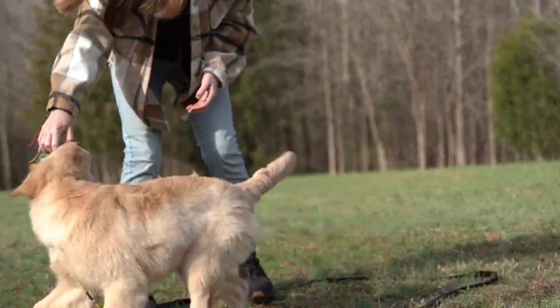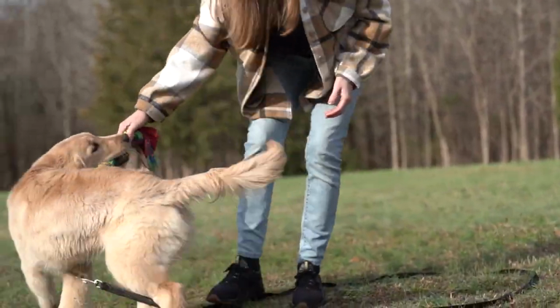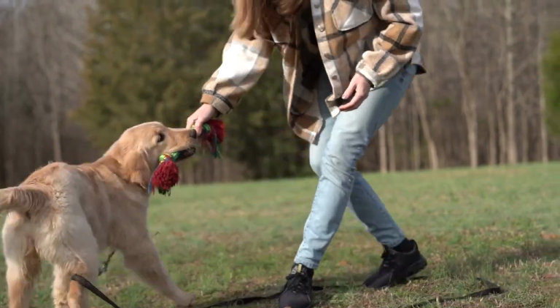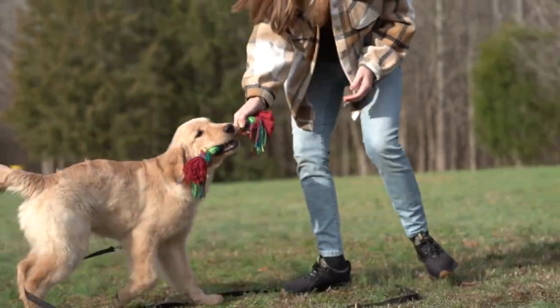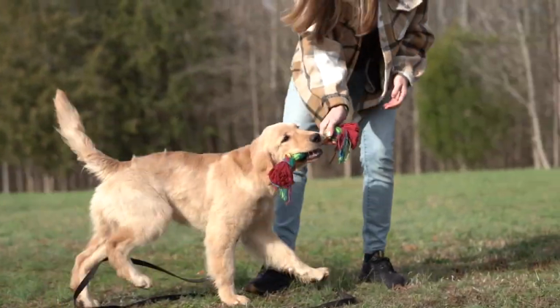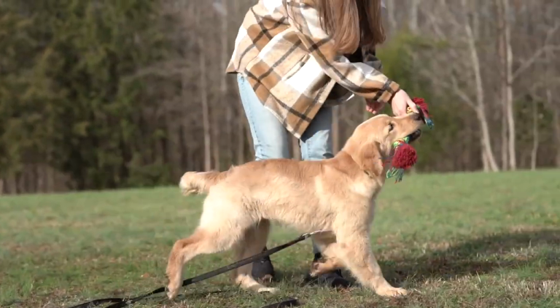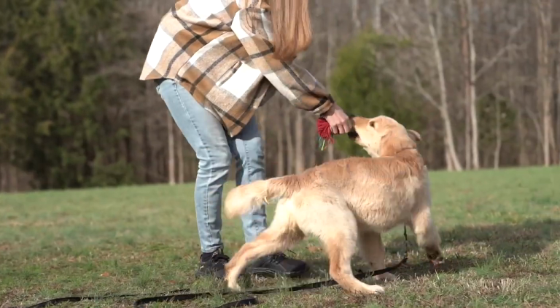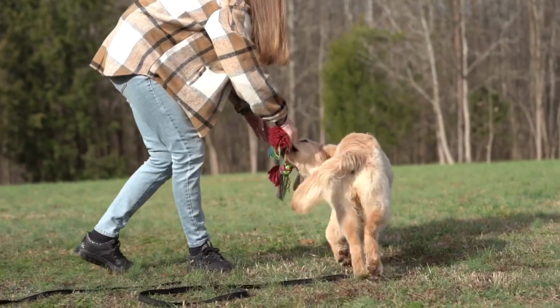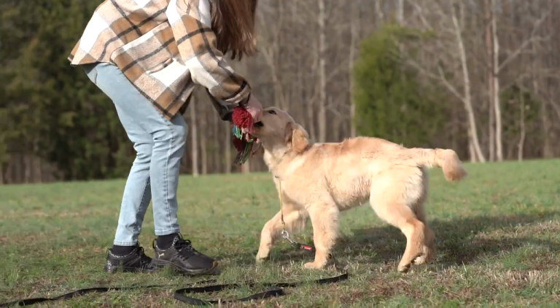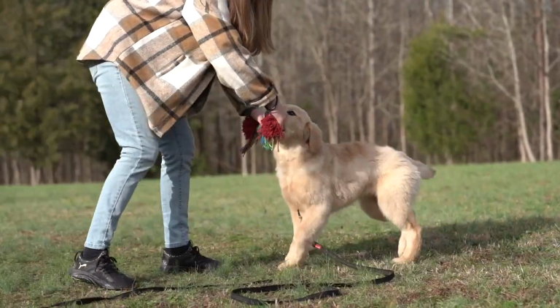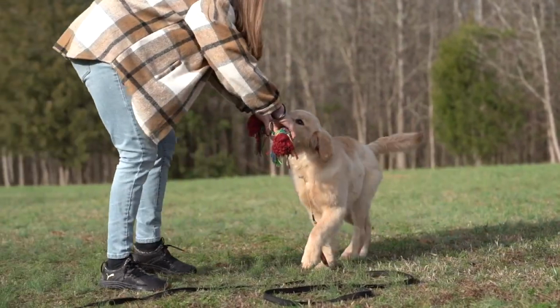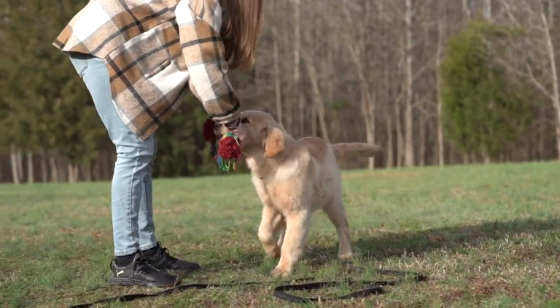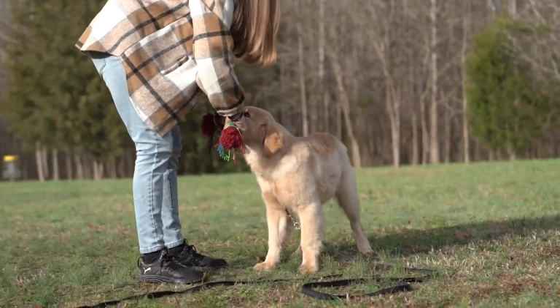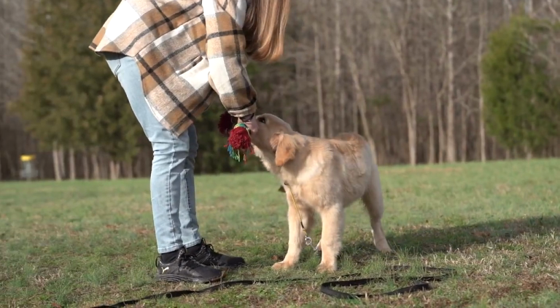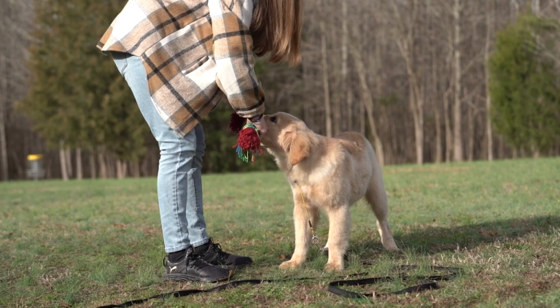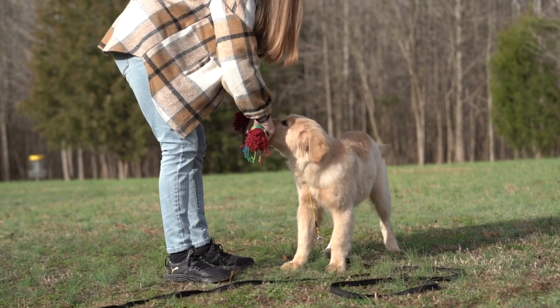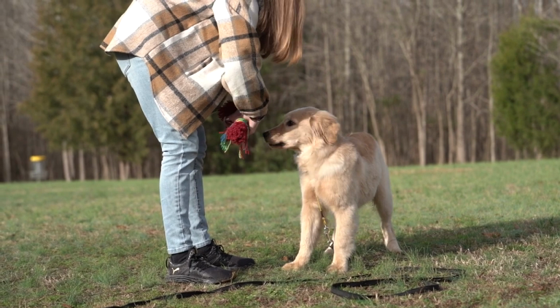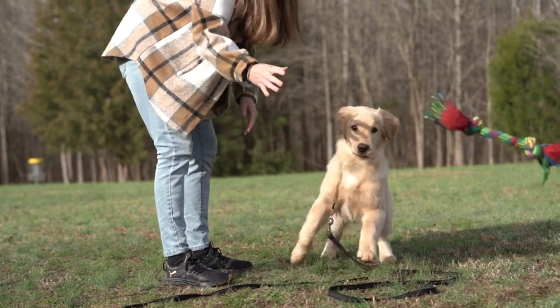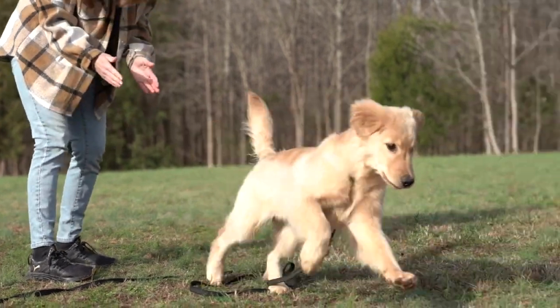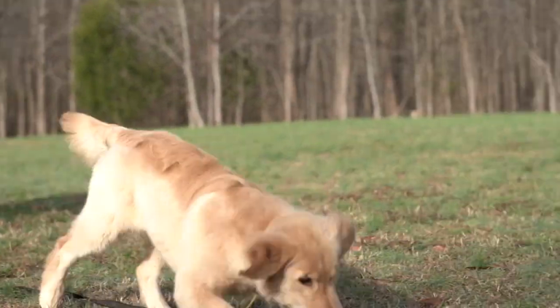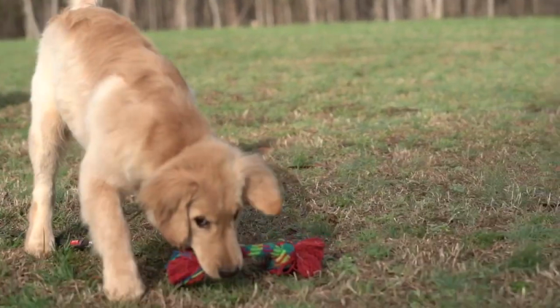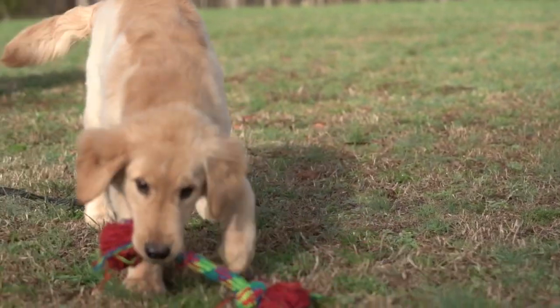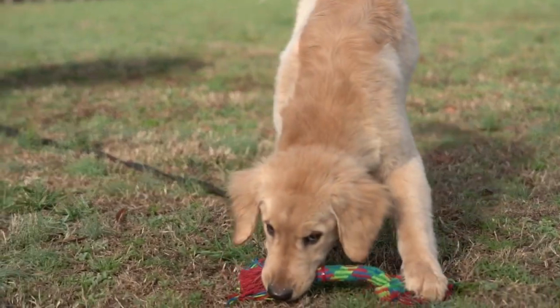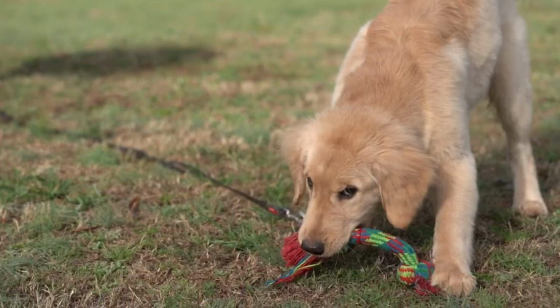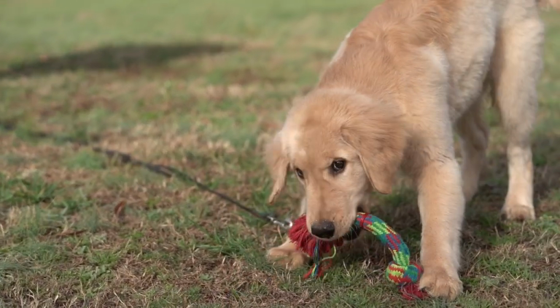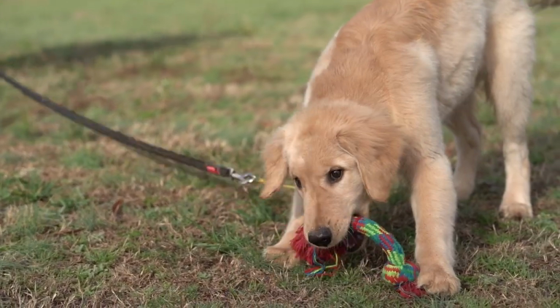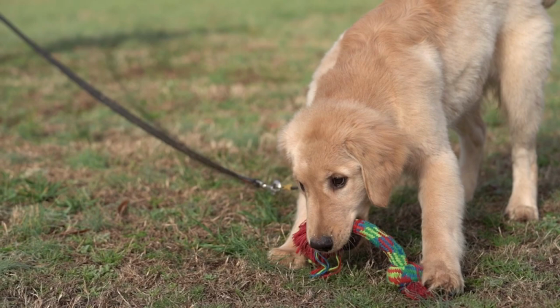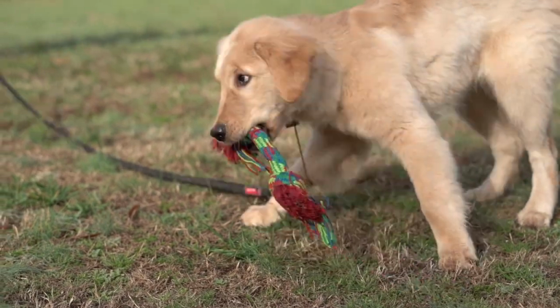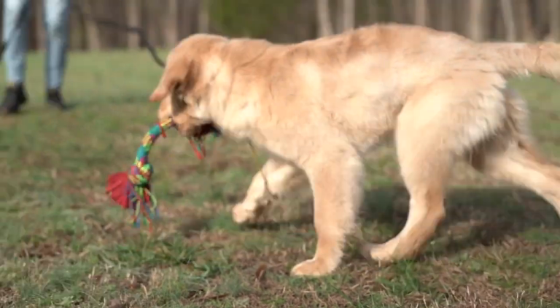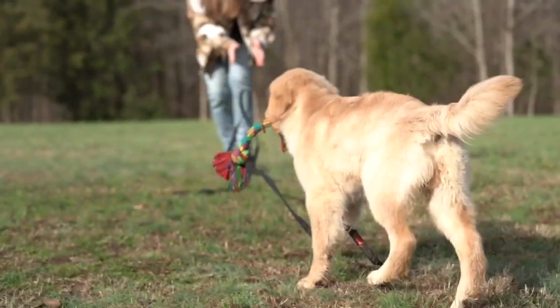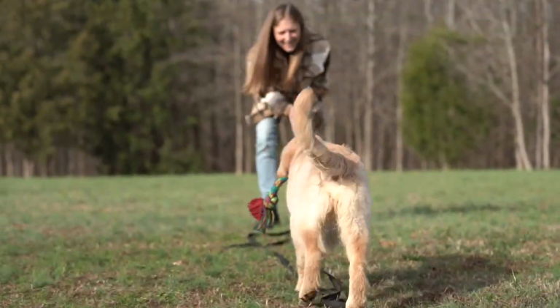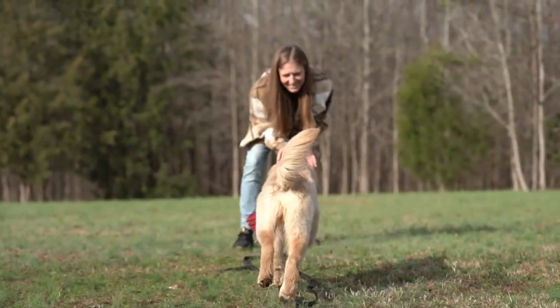So now I'm gonna do an 'out.' At this stage I'm putting my hand on each side of her mouth. Out! And as soon as she drops it, I'm throwing it right back out for her.